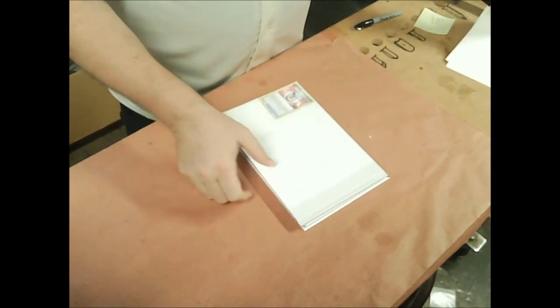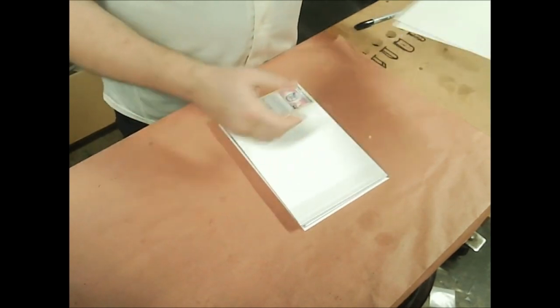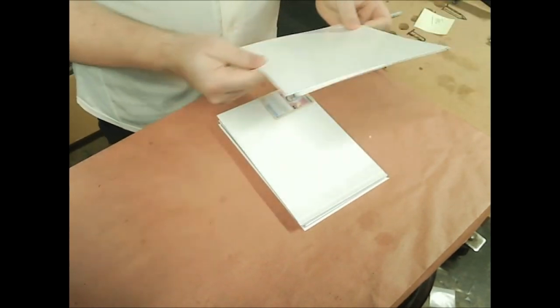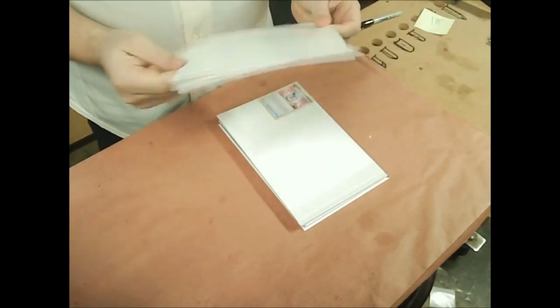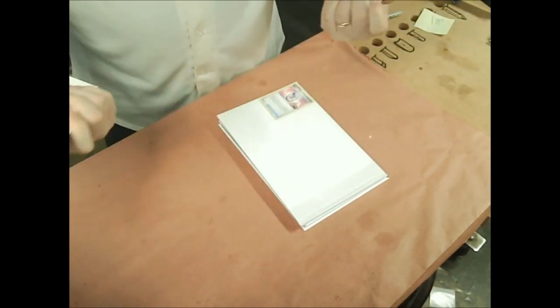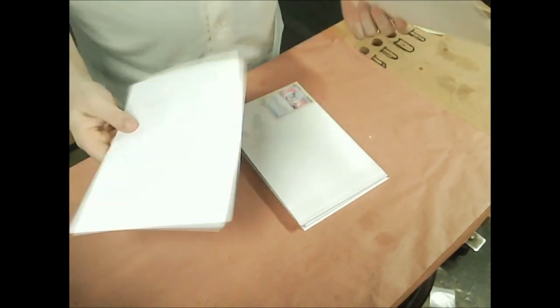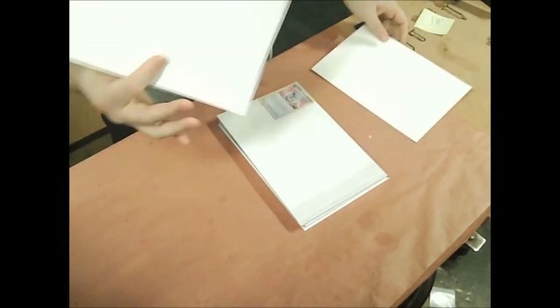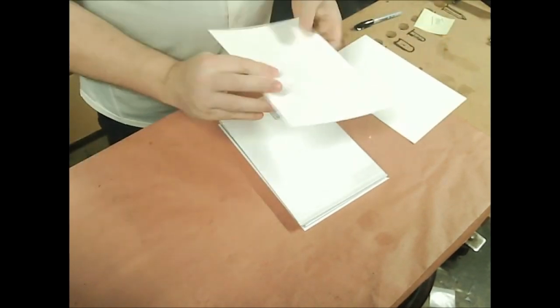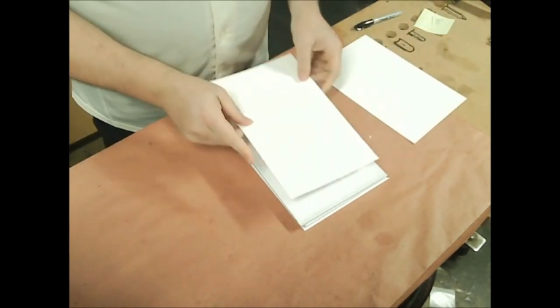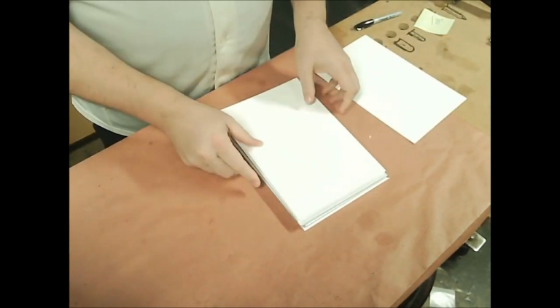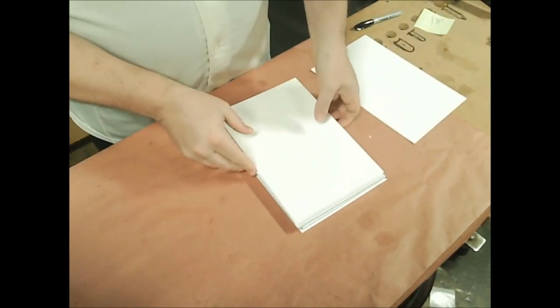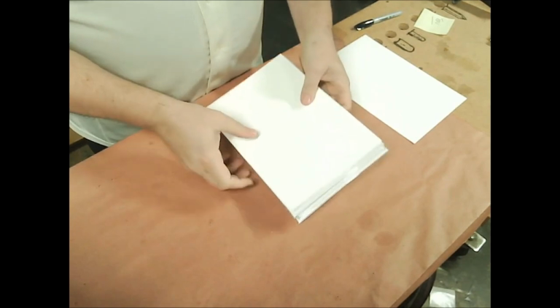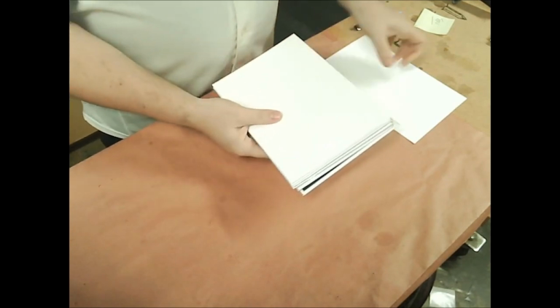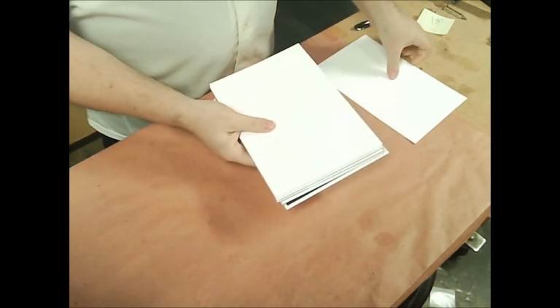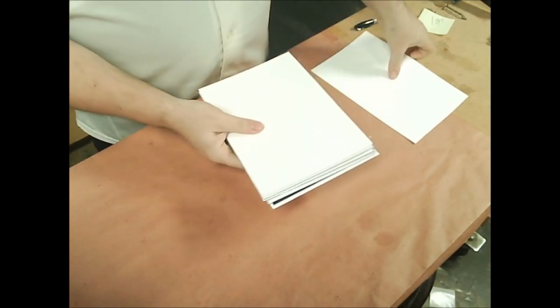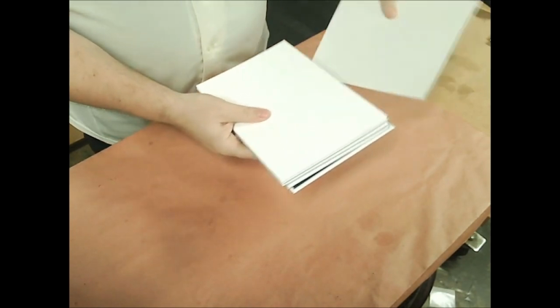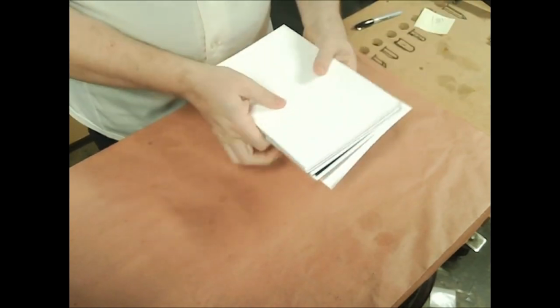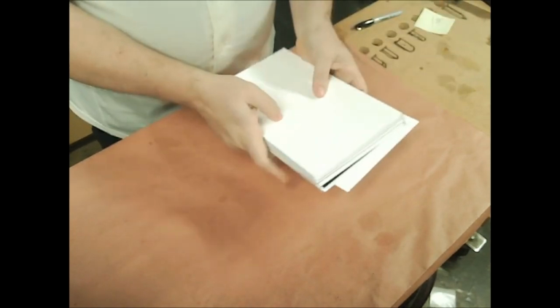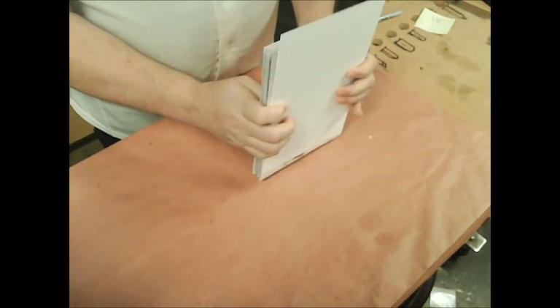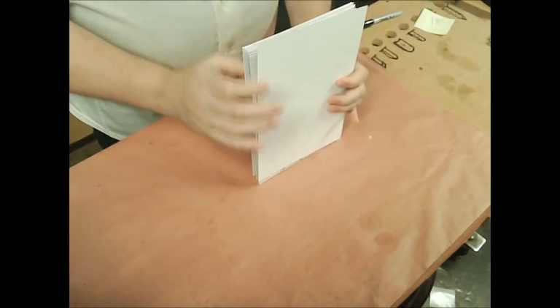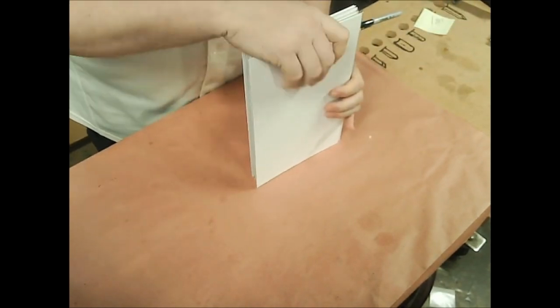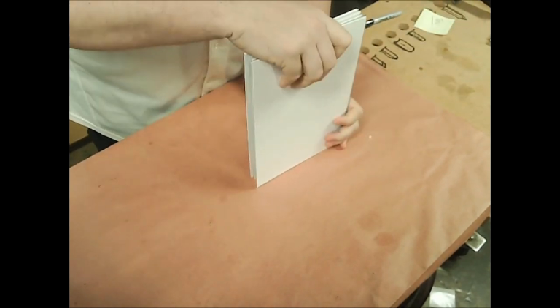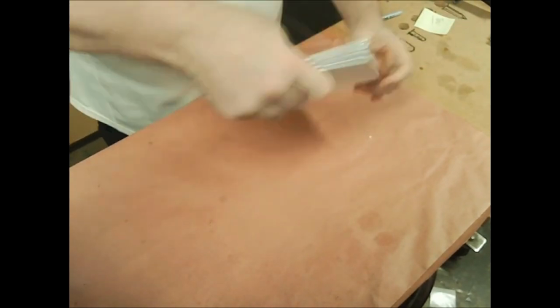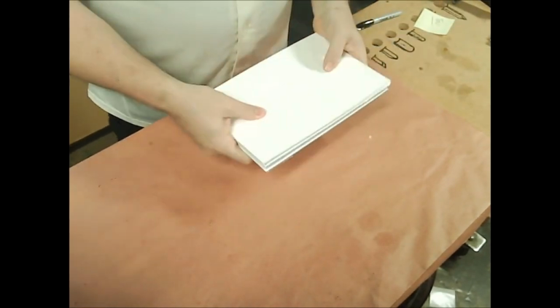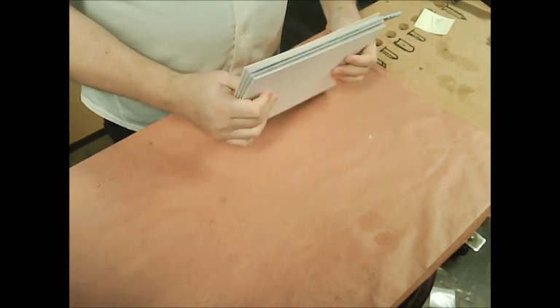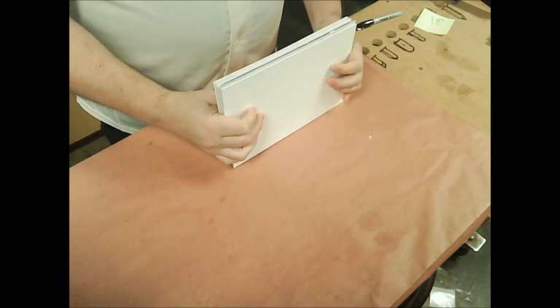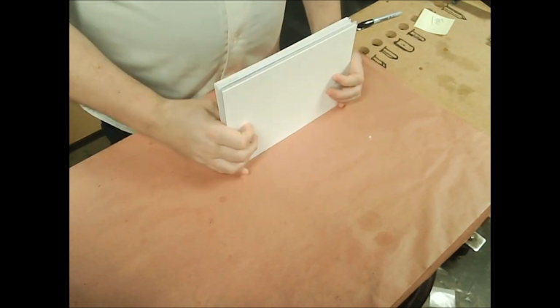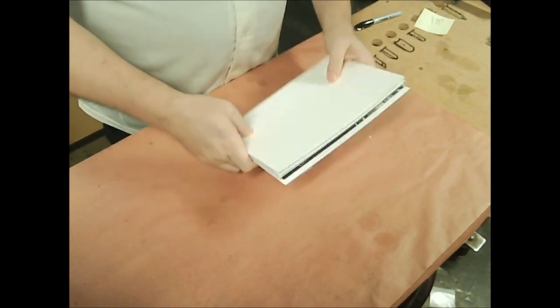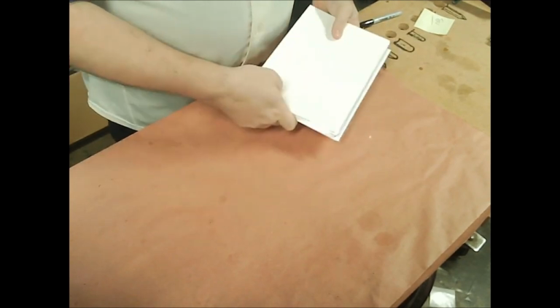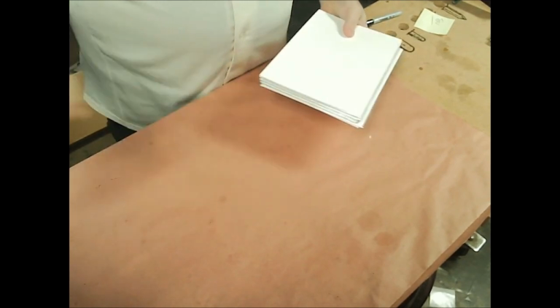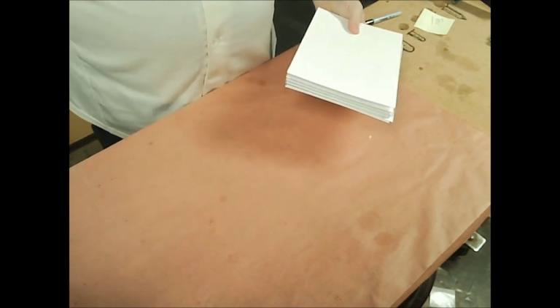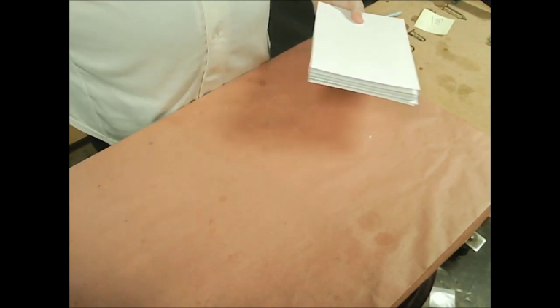Next, I'm going to take two extra backing boards, at least, and I'm just going to put them on either side. Why? Extra protection. It doesn't hurt anything.